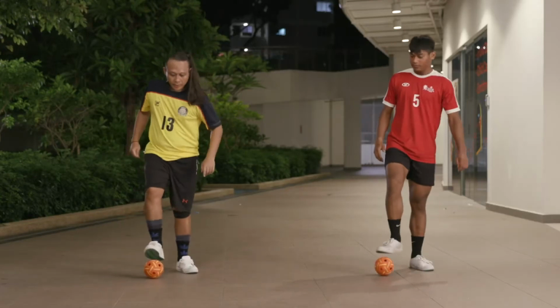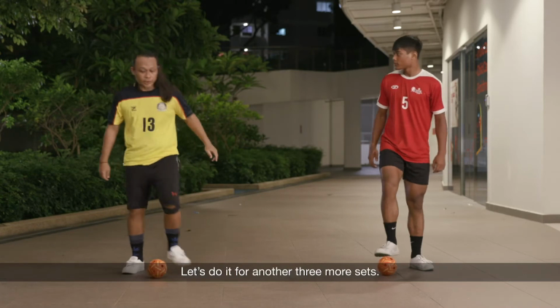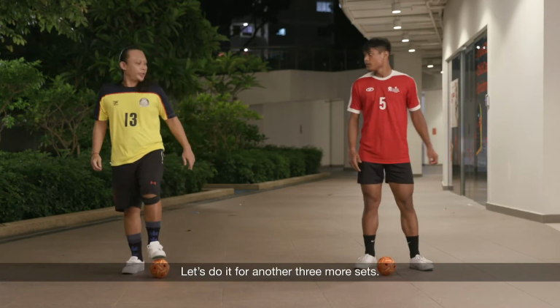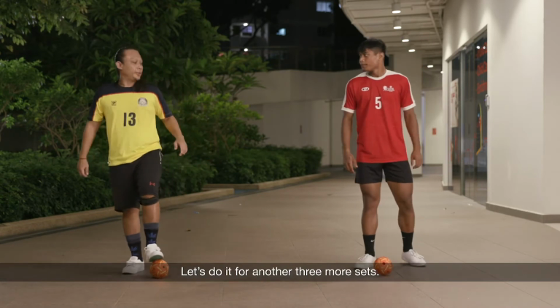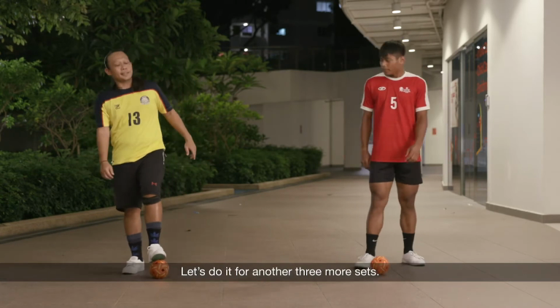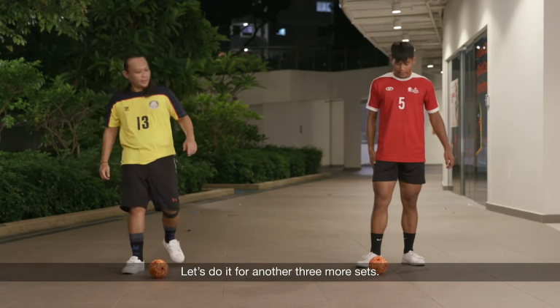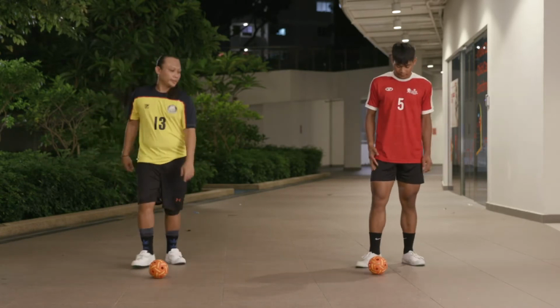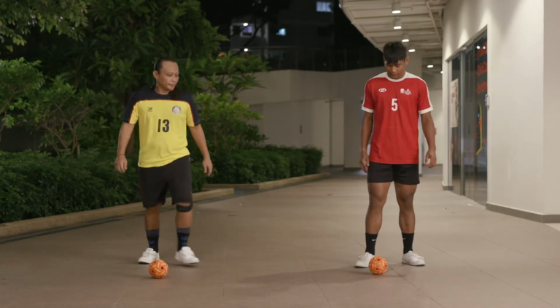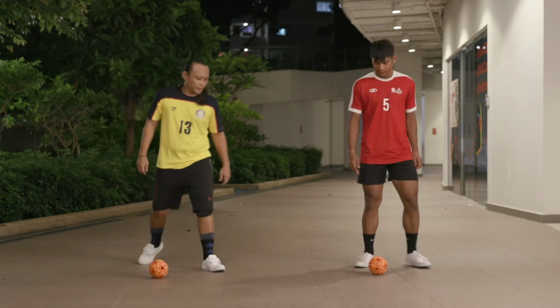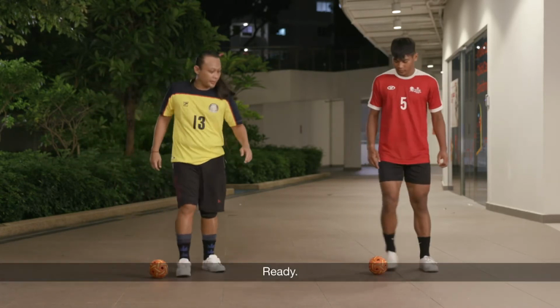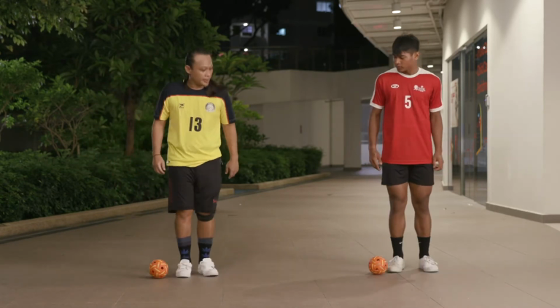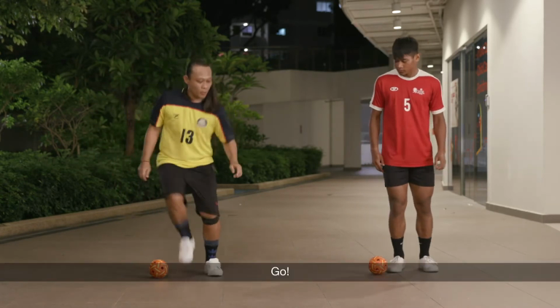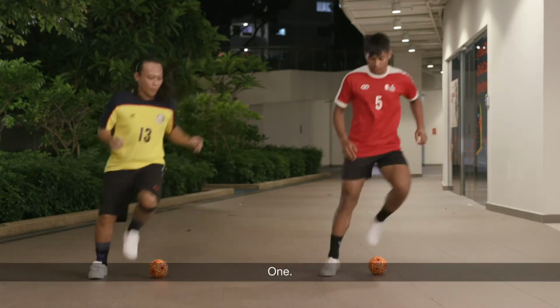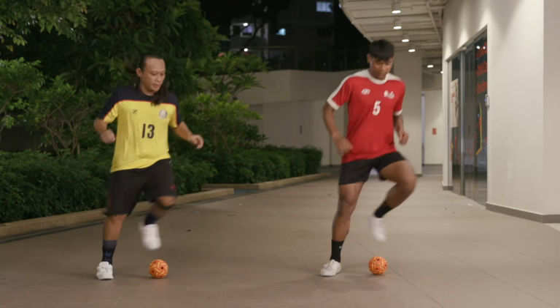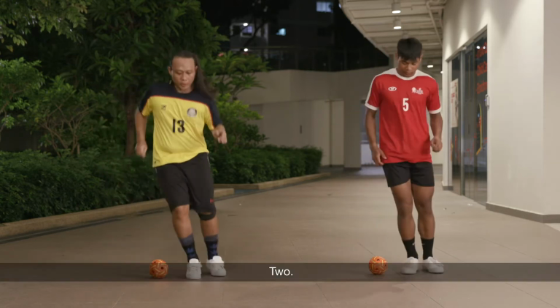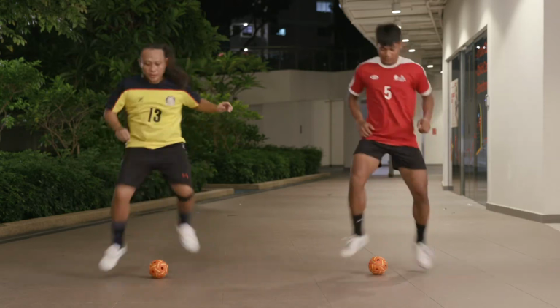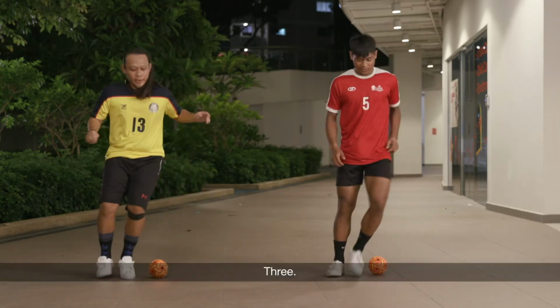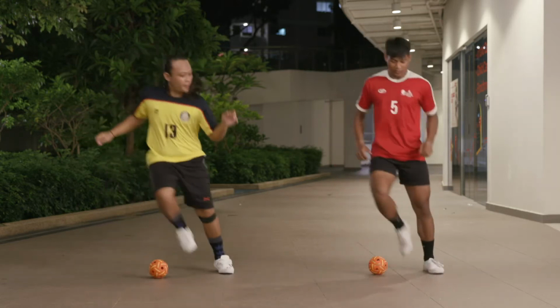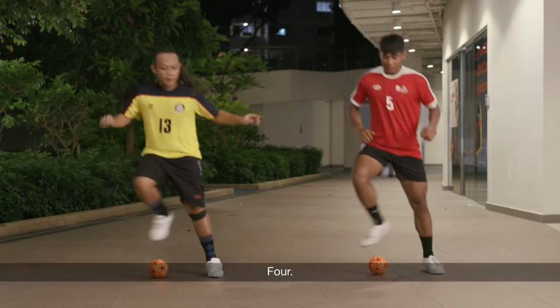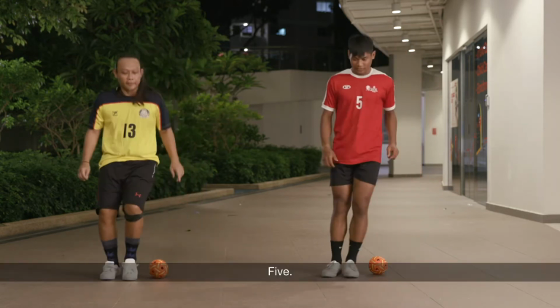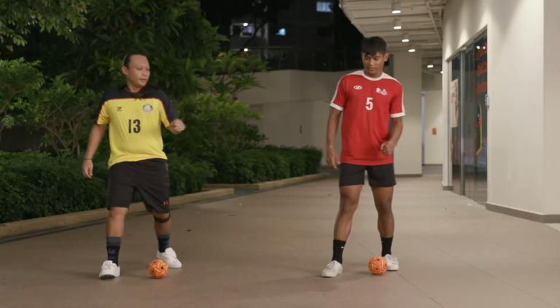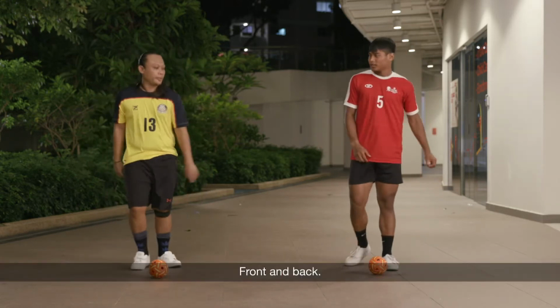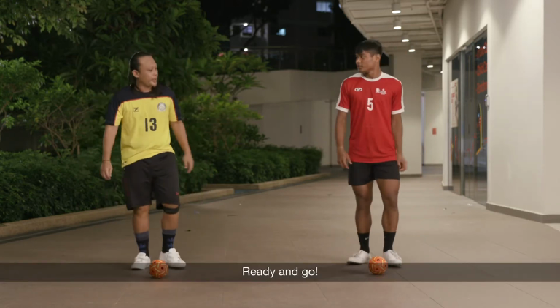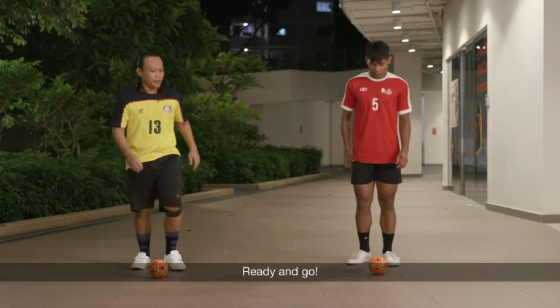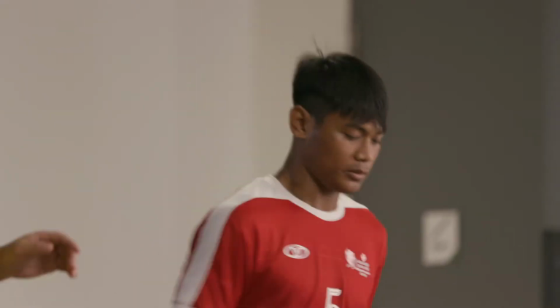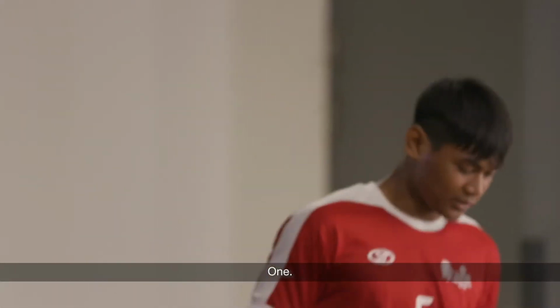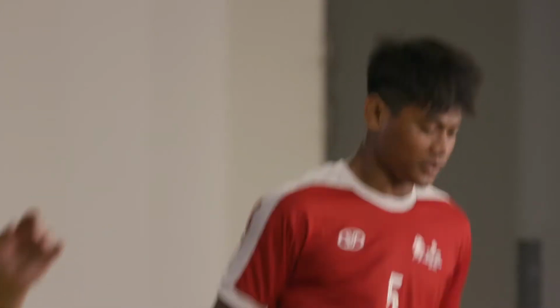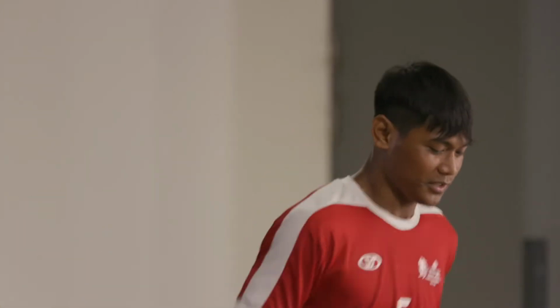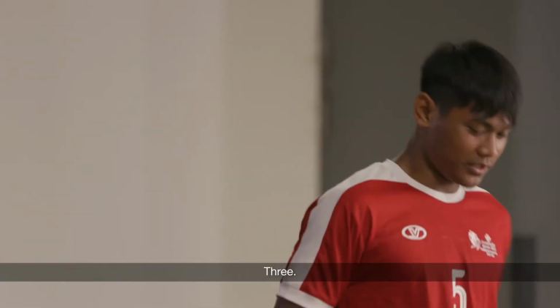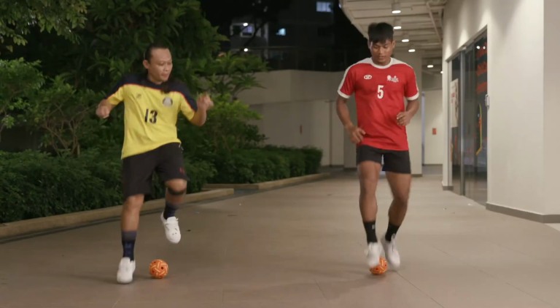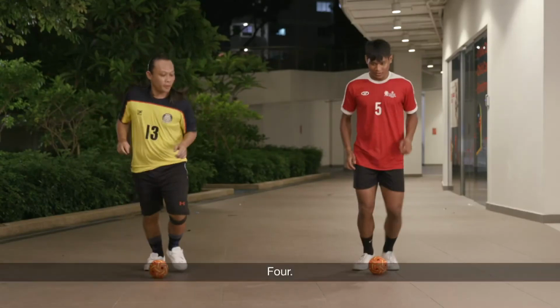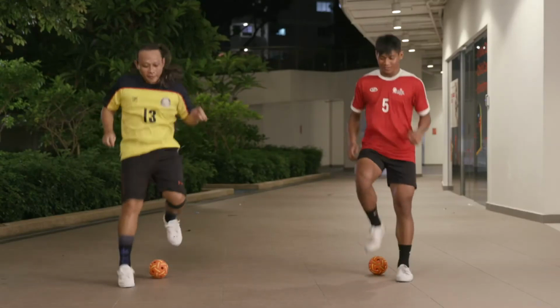Okay, let's do it for another three more sets. Ready? Go. One, two, three, four, five. Front and back. Ready? Go. One, two, three, four, five.